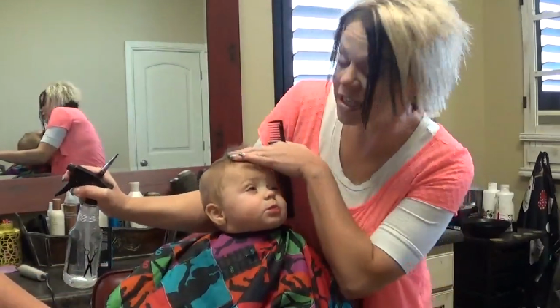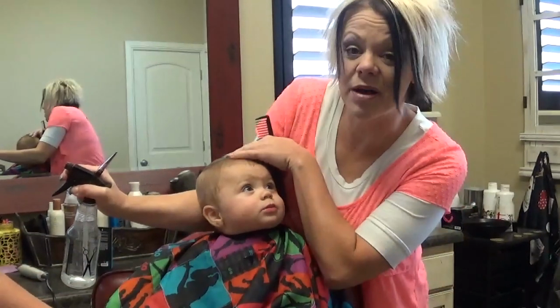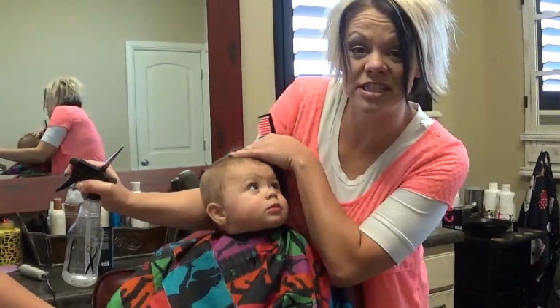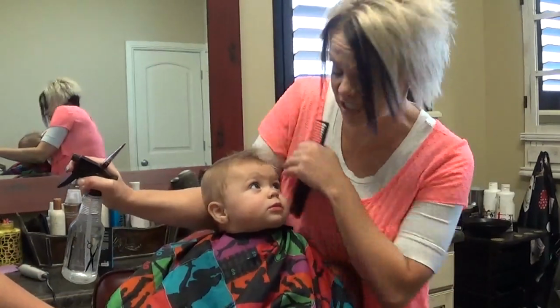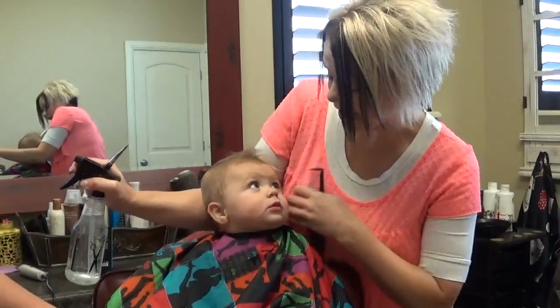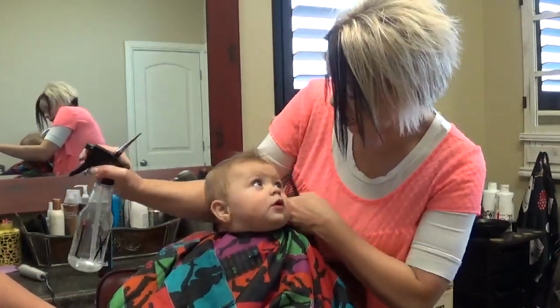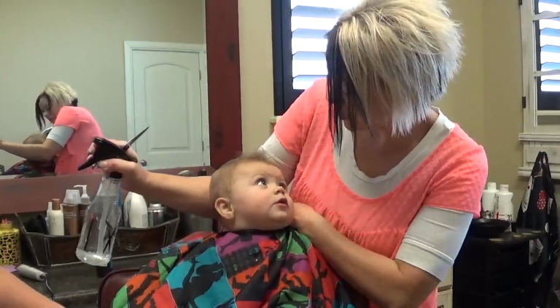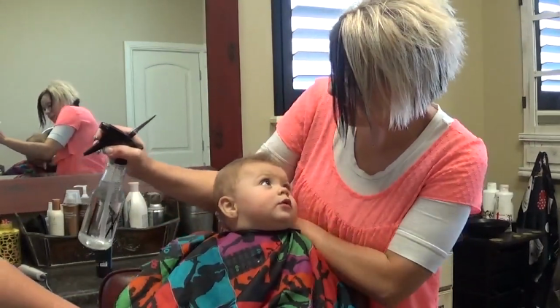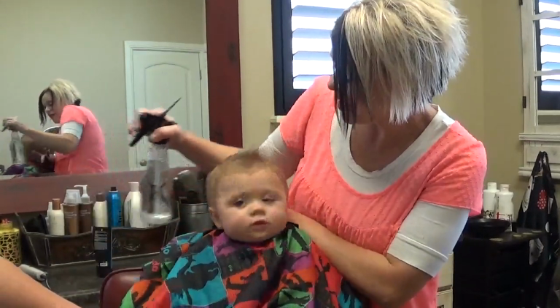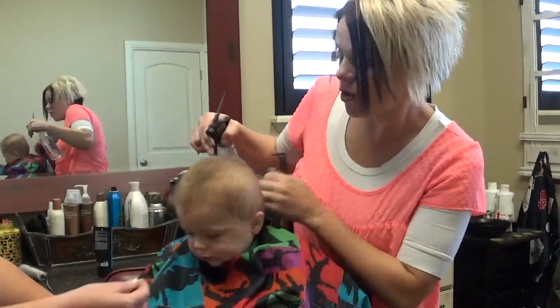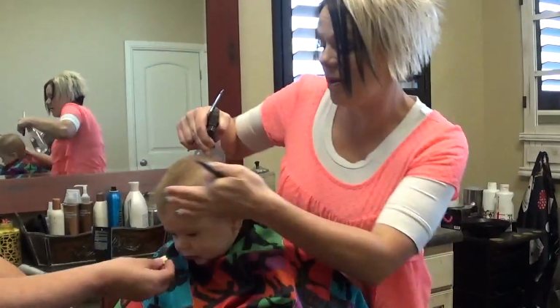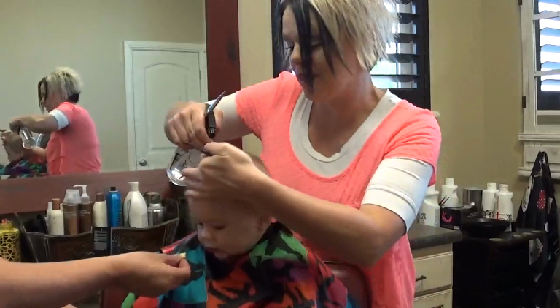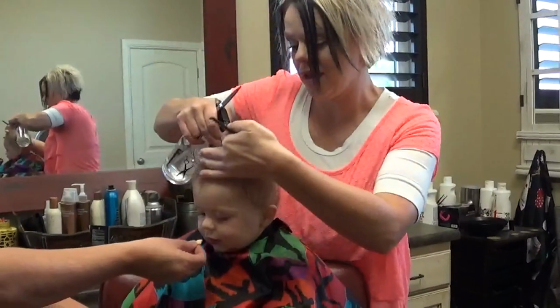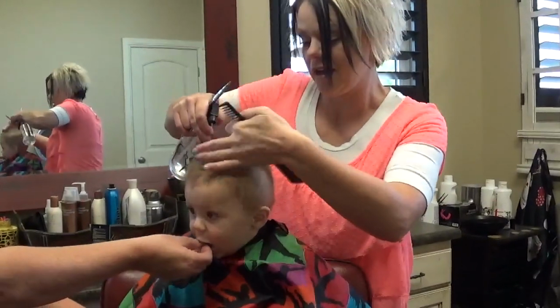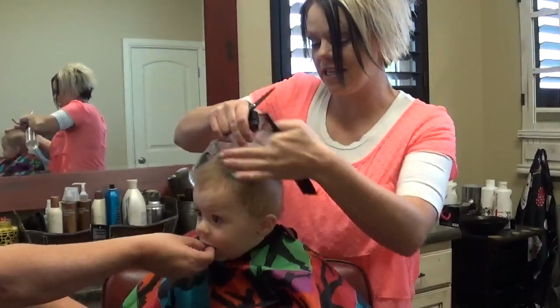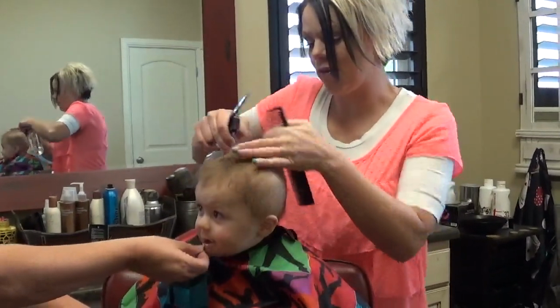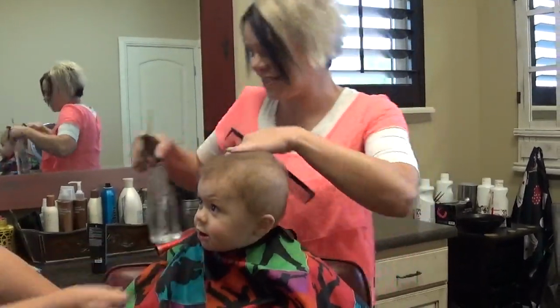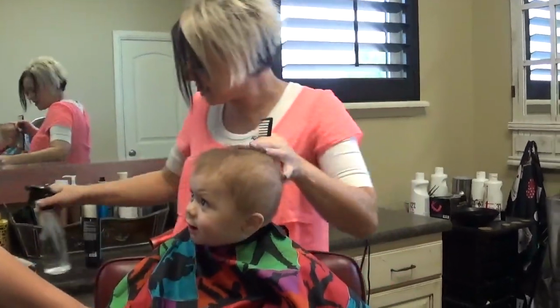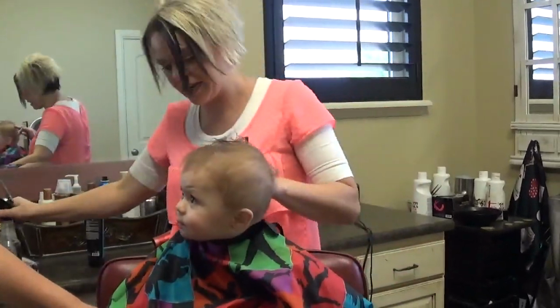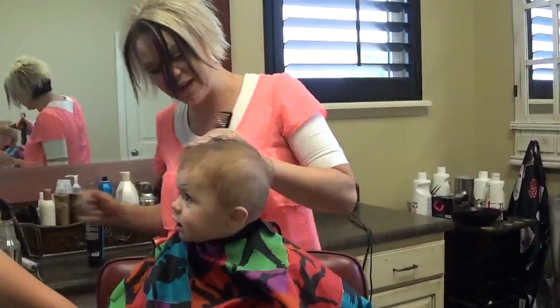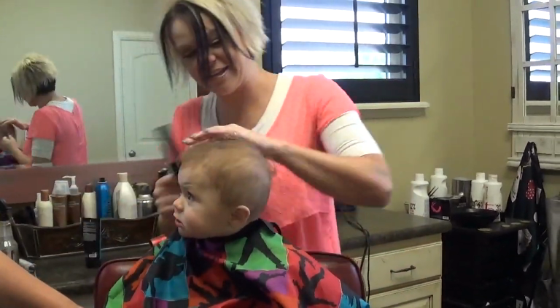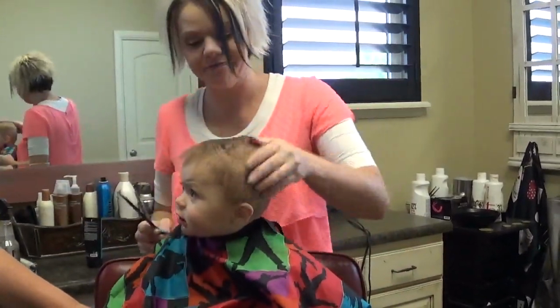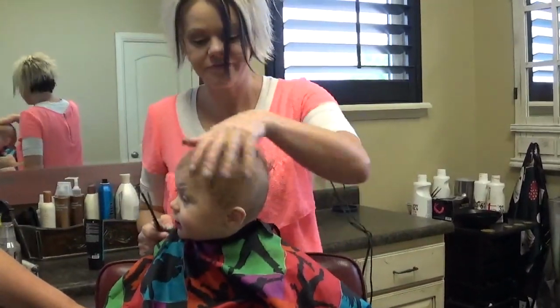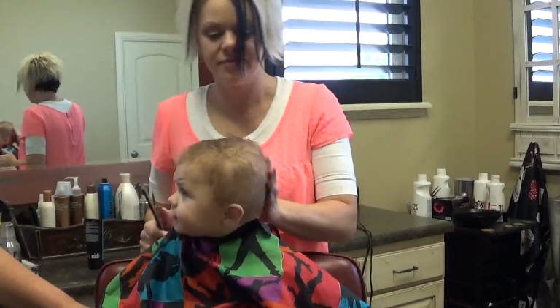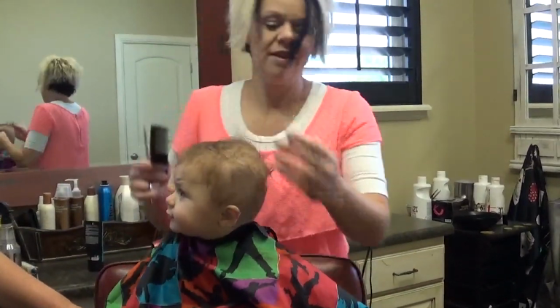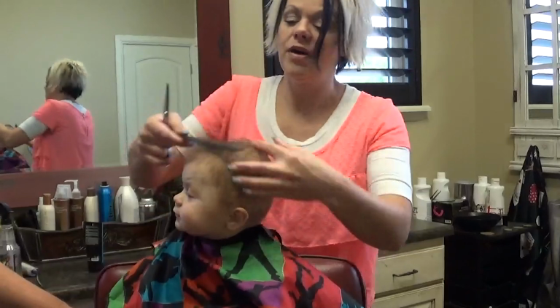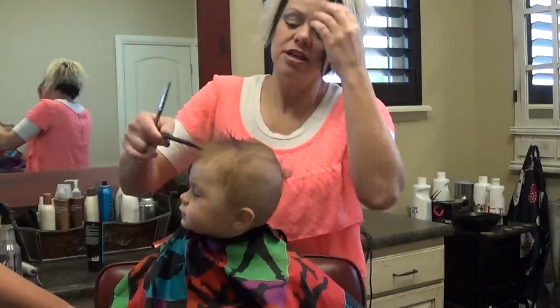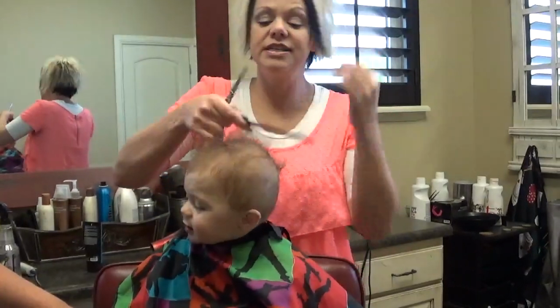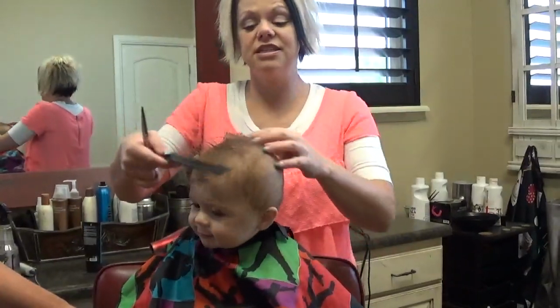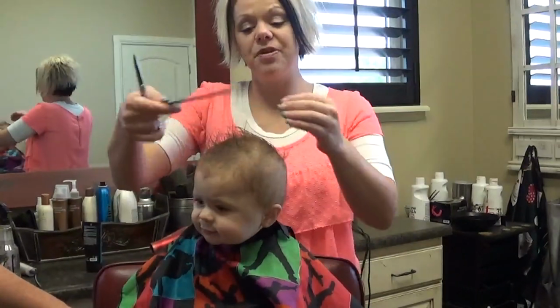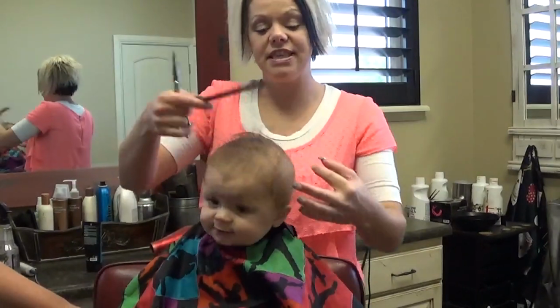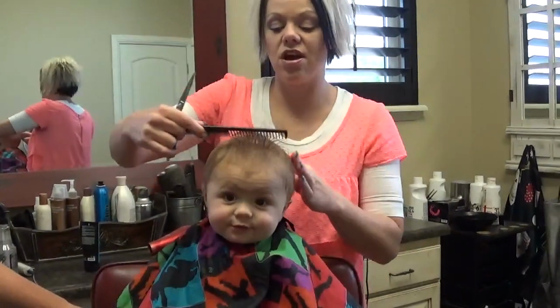His mom wants to just spike the top a little bit, so I'm just going to wet this down a tiny bit. You can see the top is long.